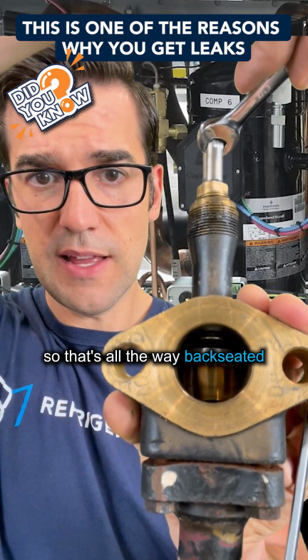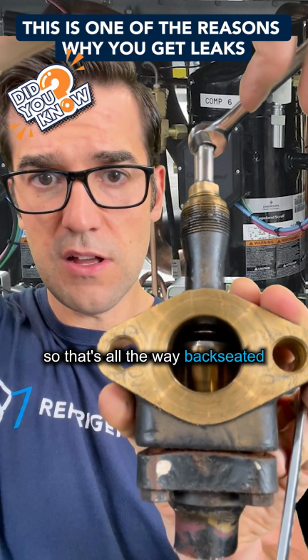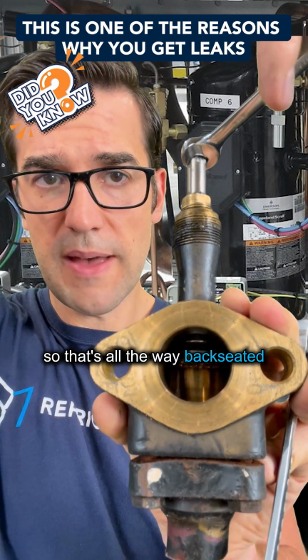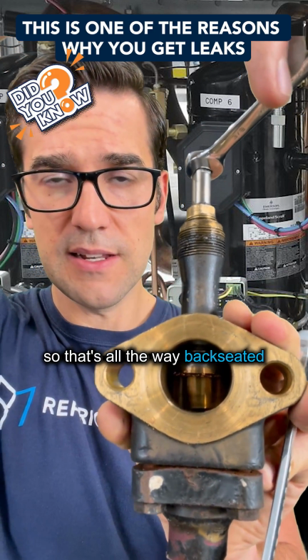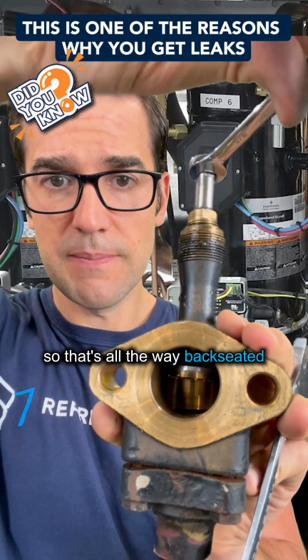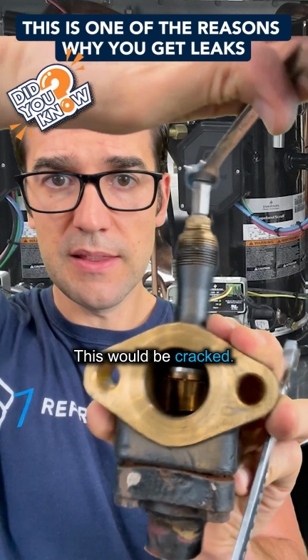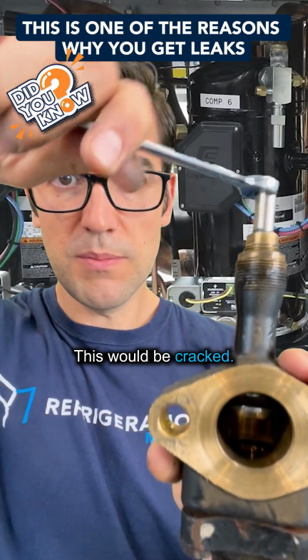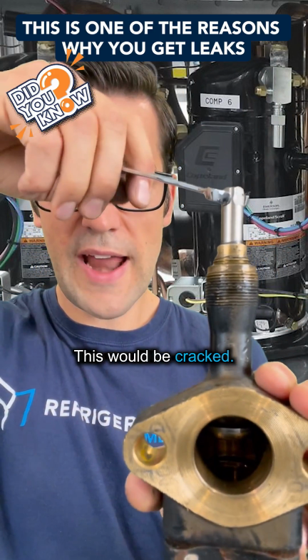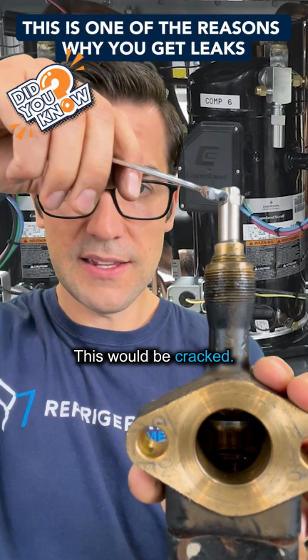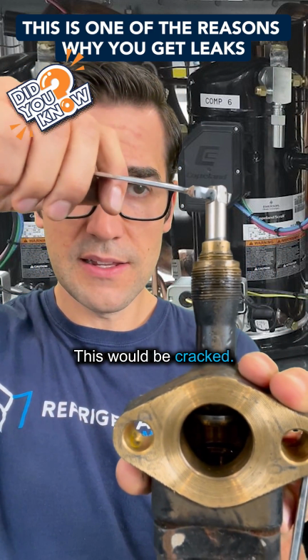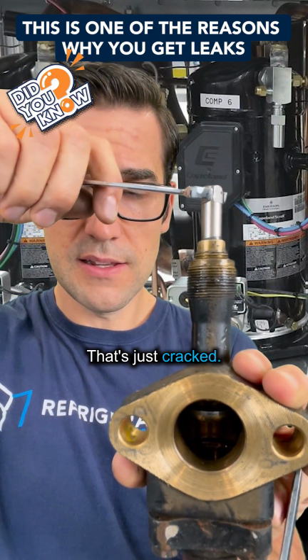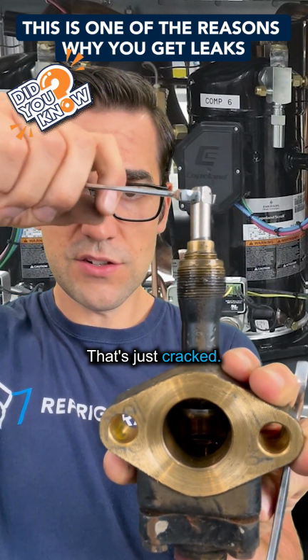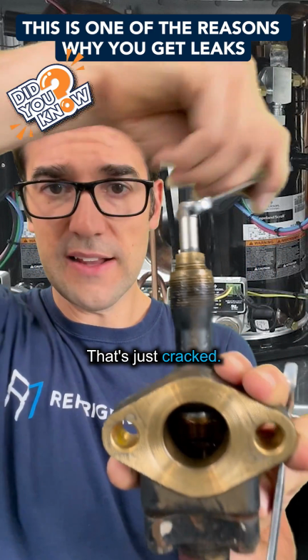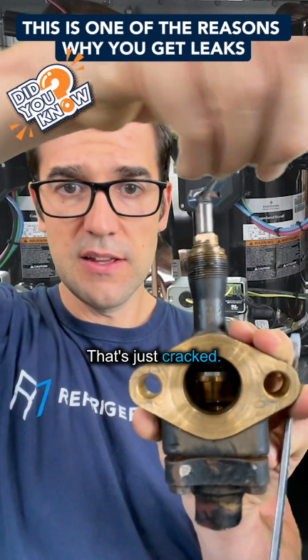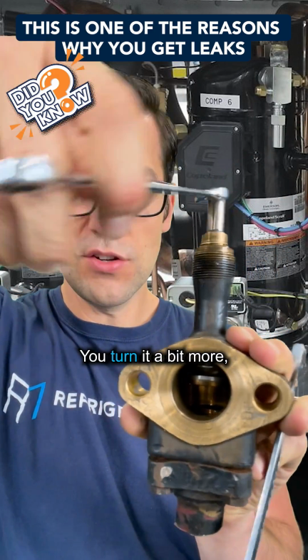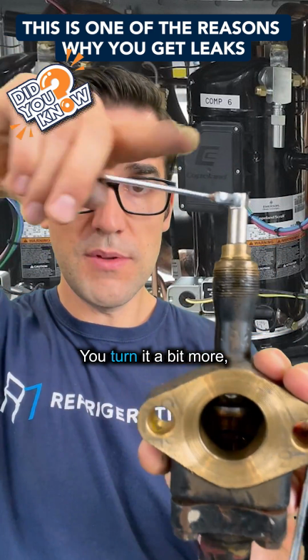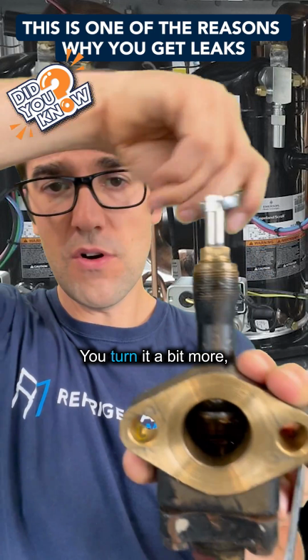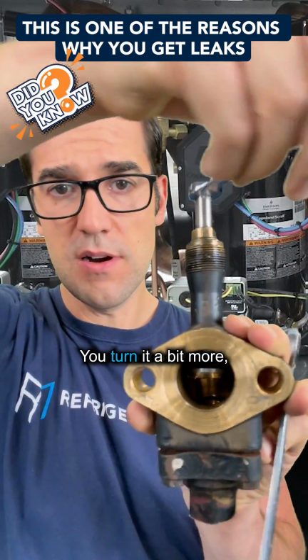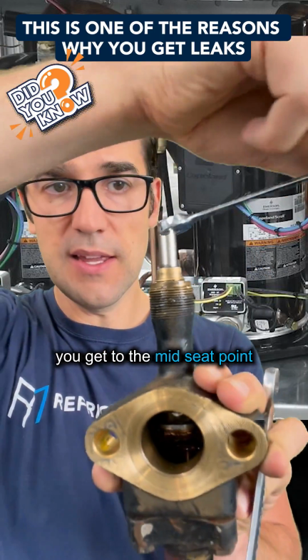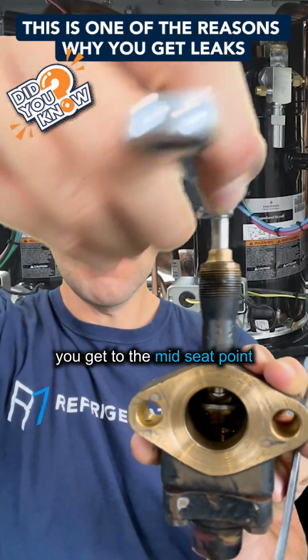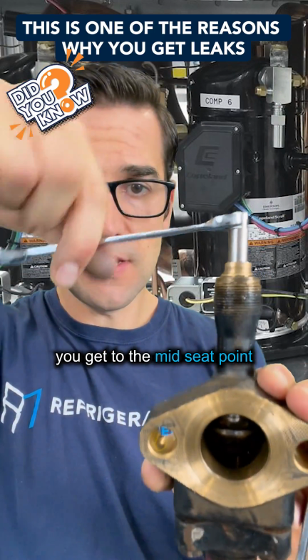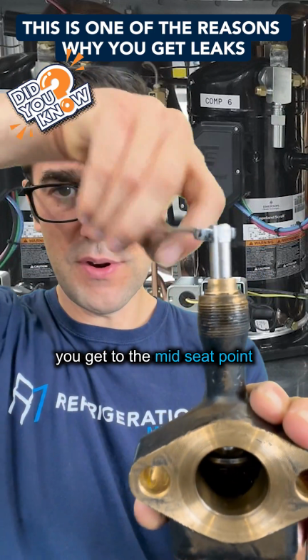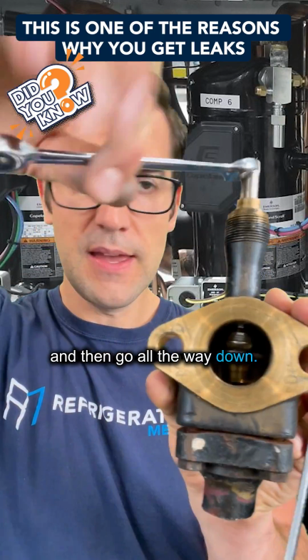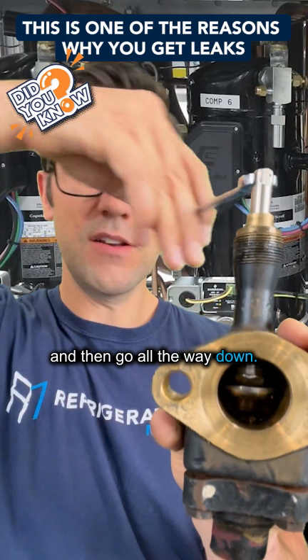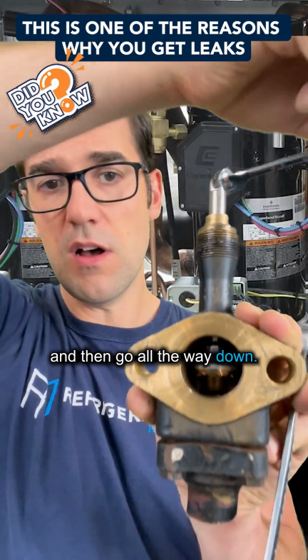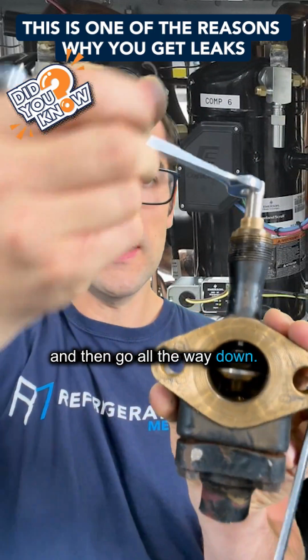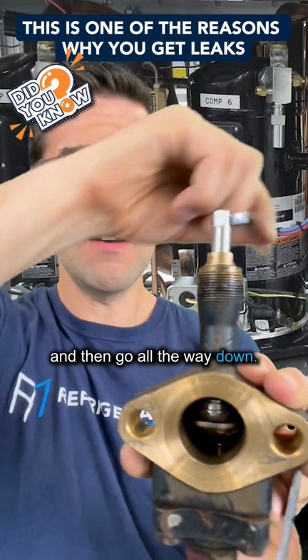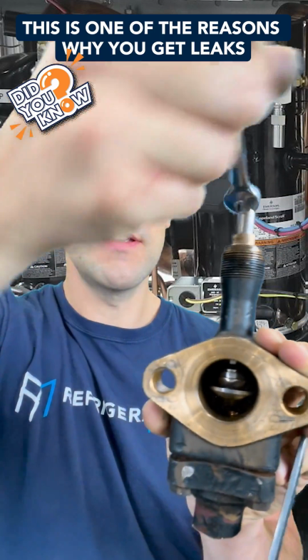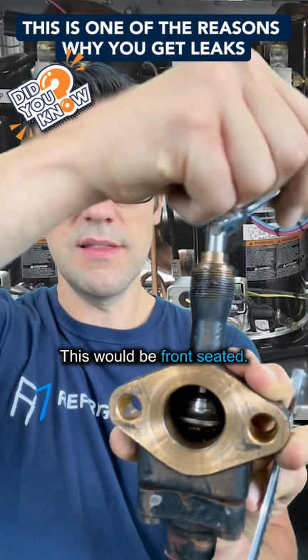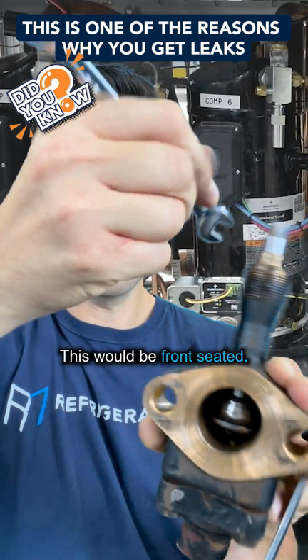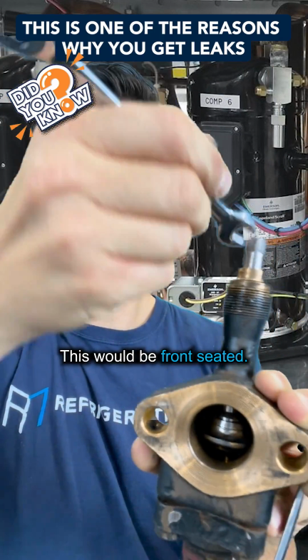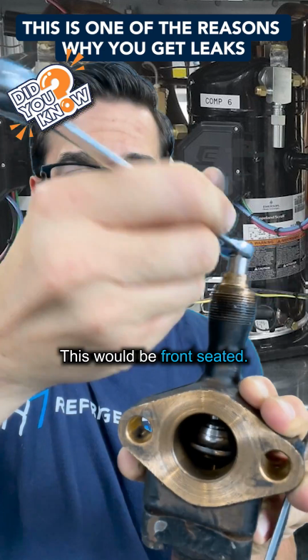So that's all the way back seated. This would be cracked — that's just cracked. You turn it a bit more, you get to the mid seat point. And then go all the way down — this would be front seated.